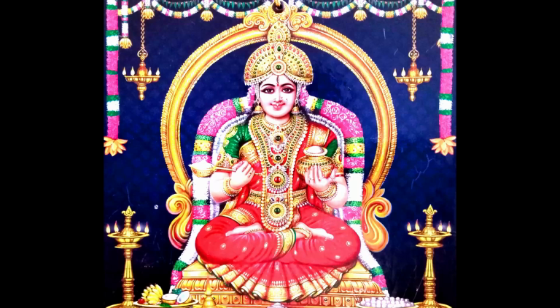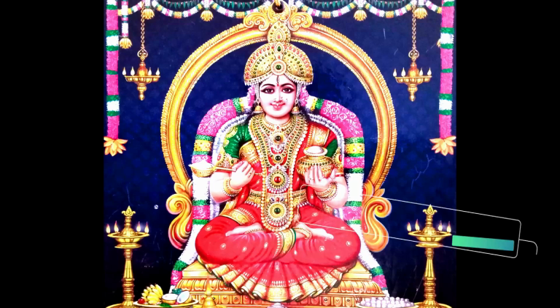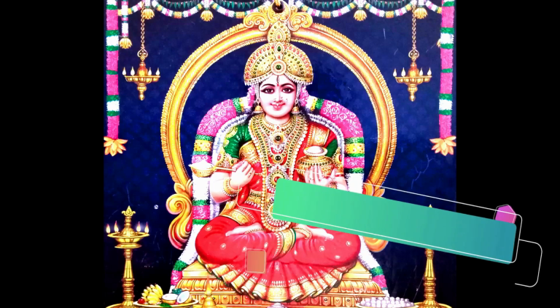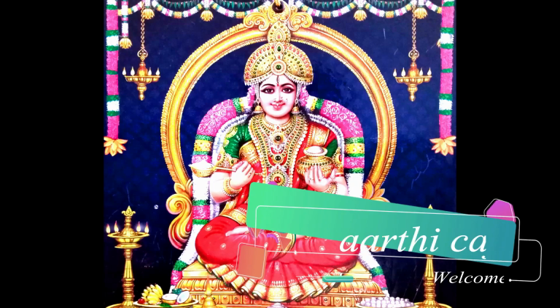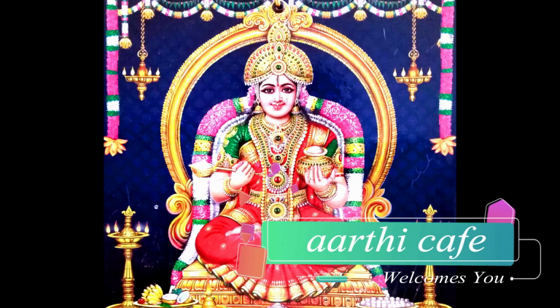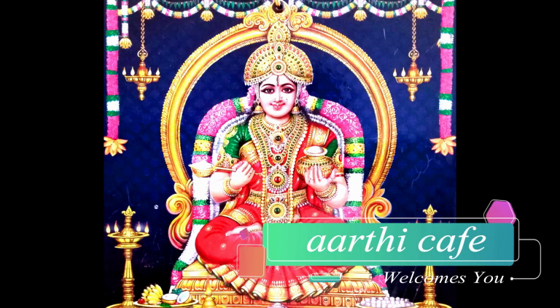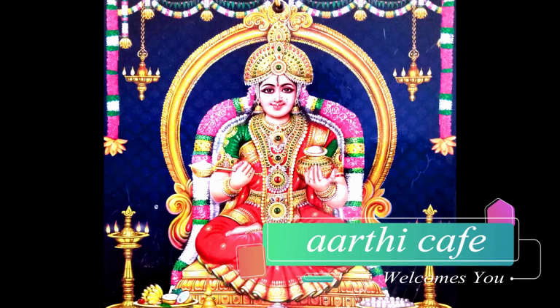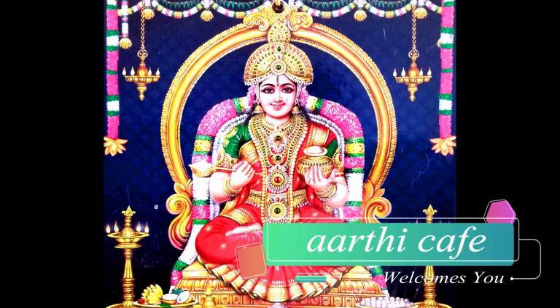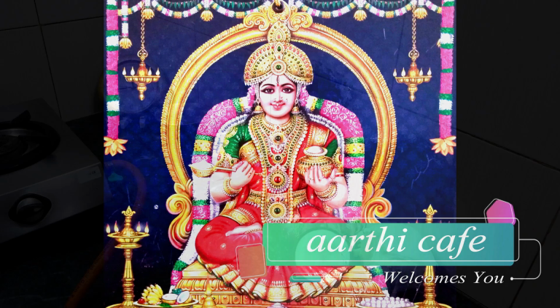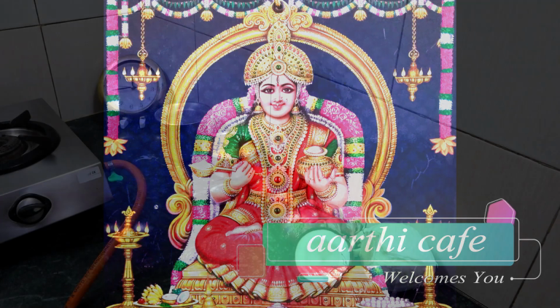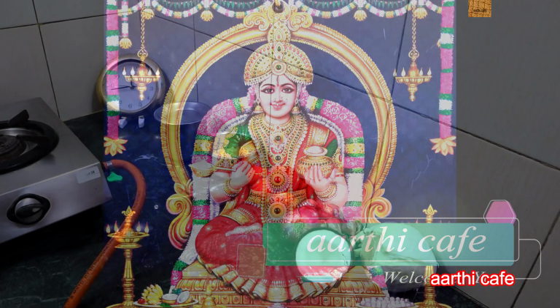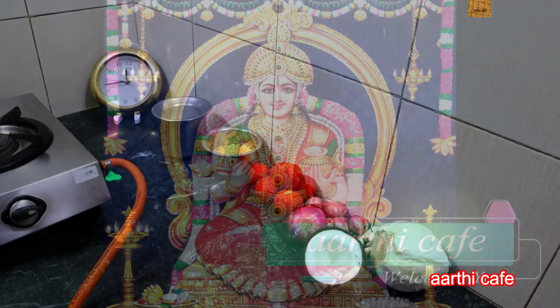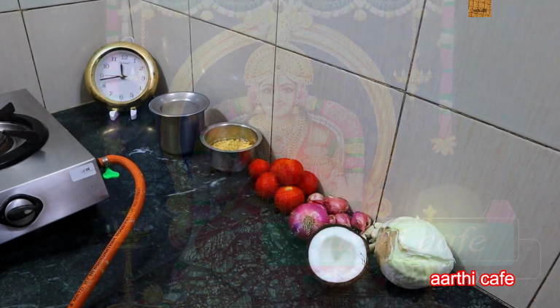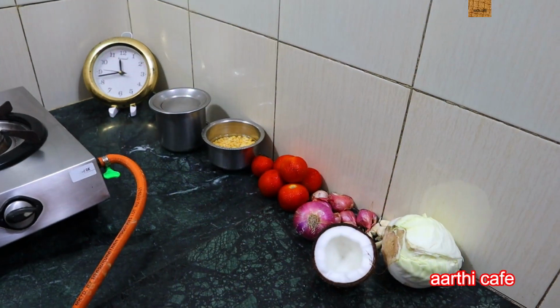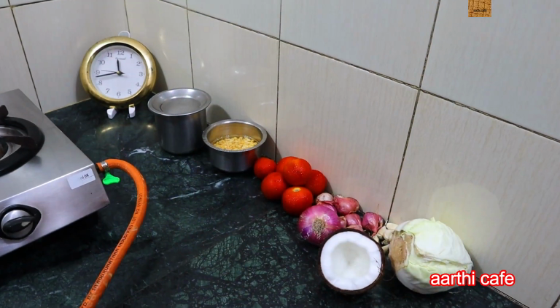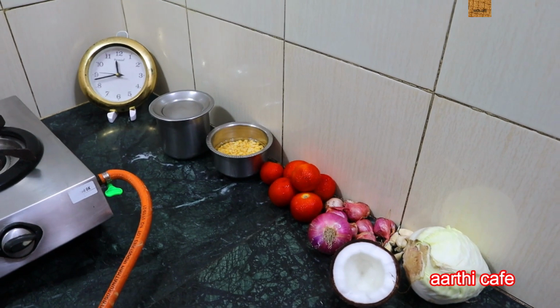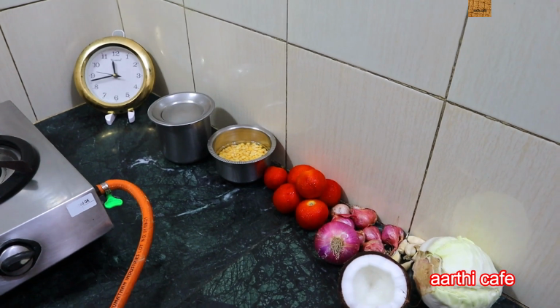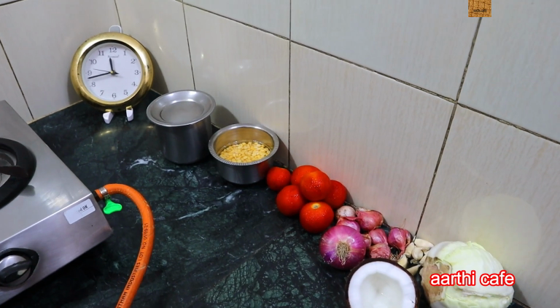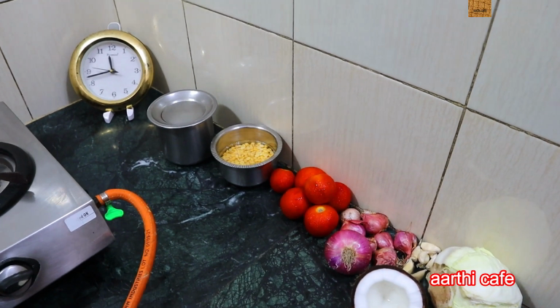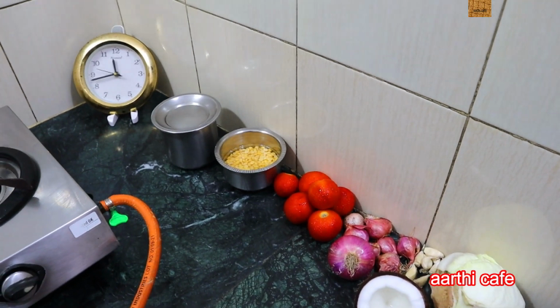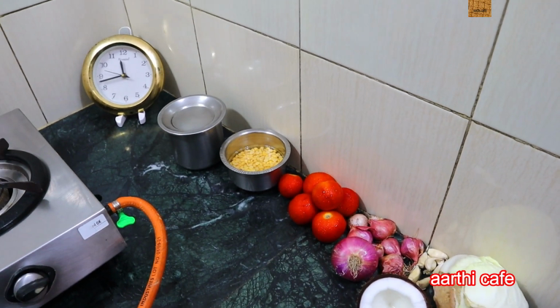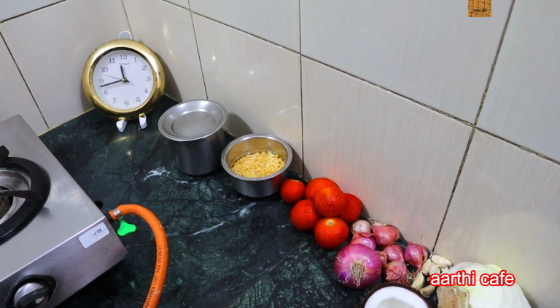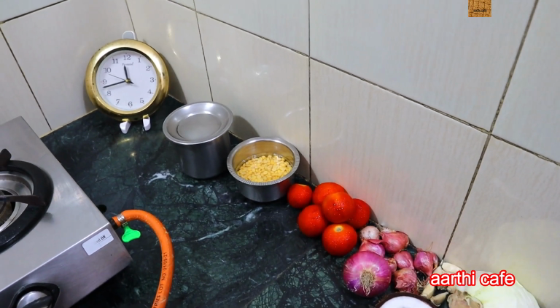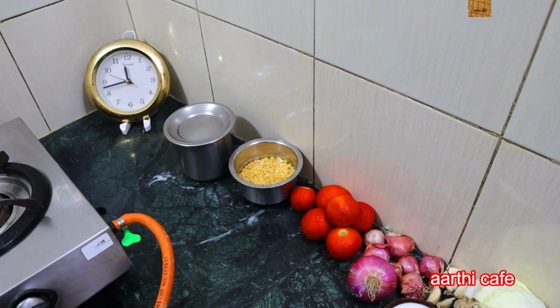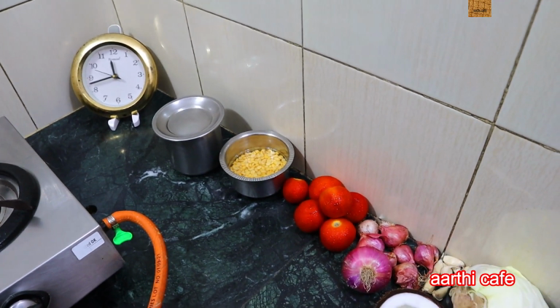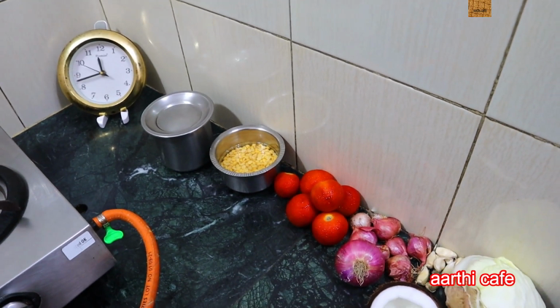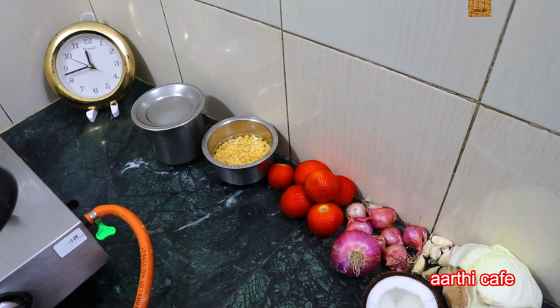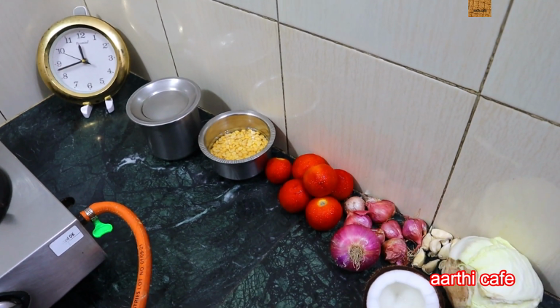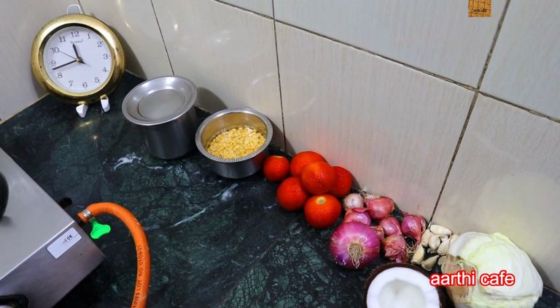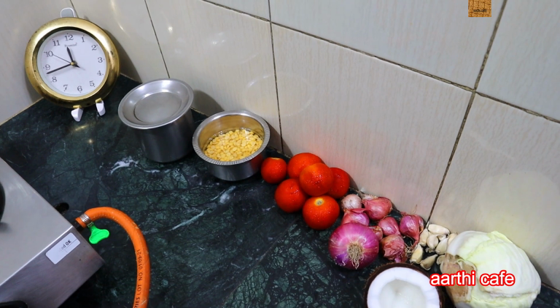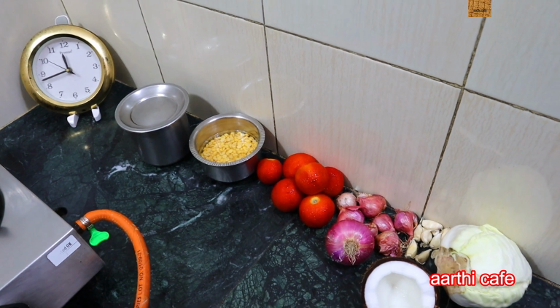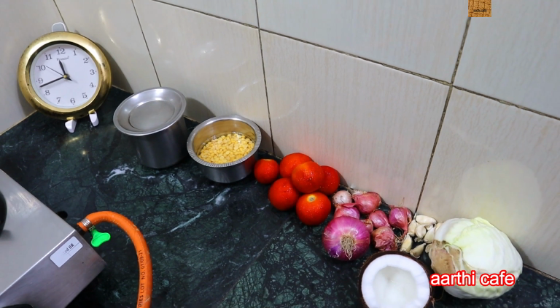Come on, this is Arthi Cafe. What are you going to do now? Hi friends! Today is a 30-minute lunch preparation video. Thank you very much.